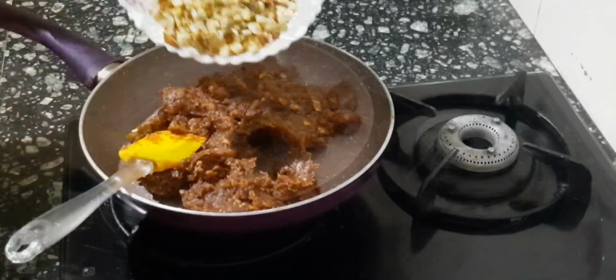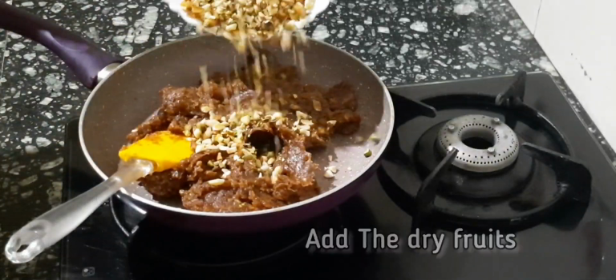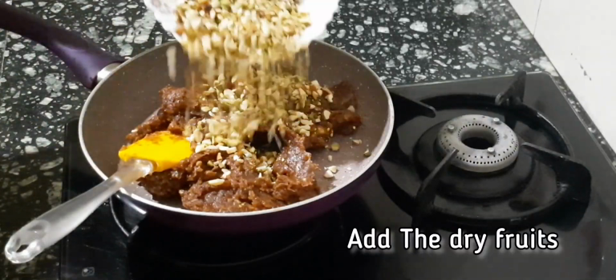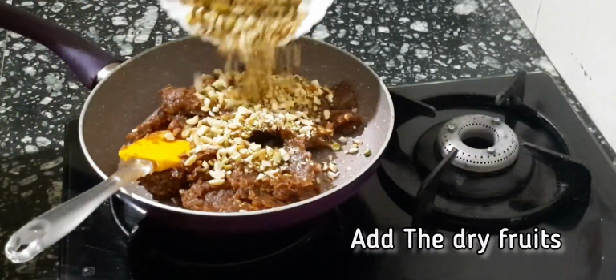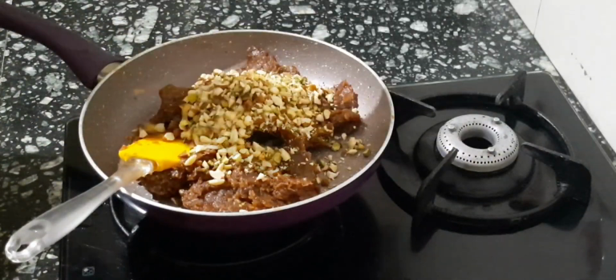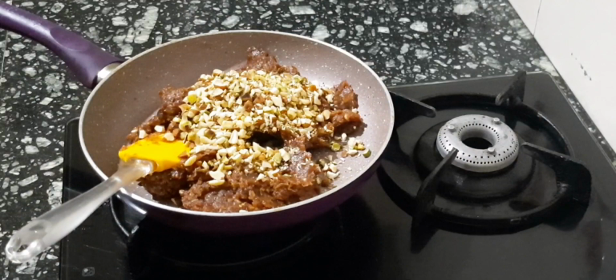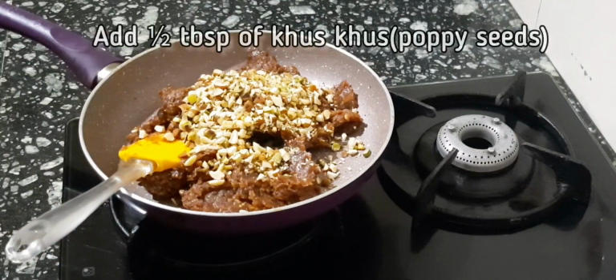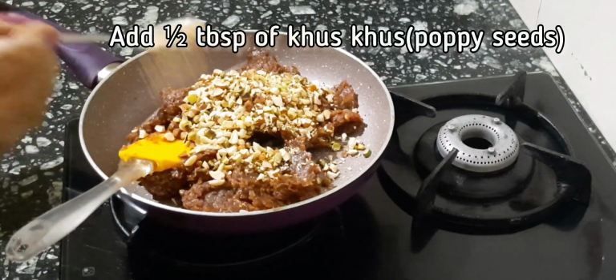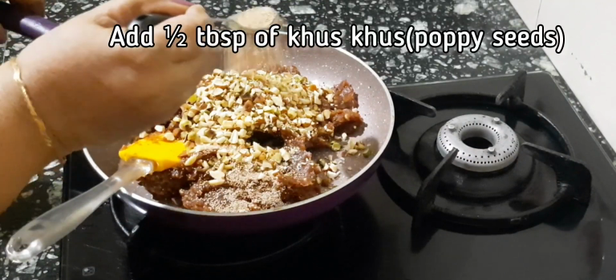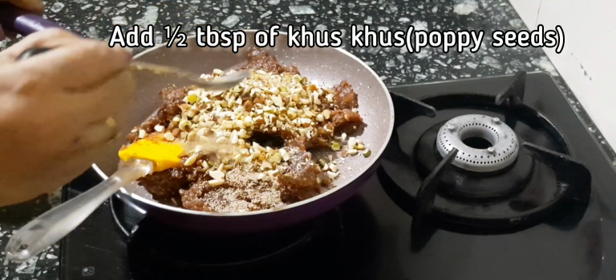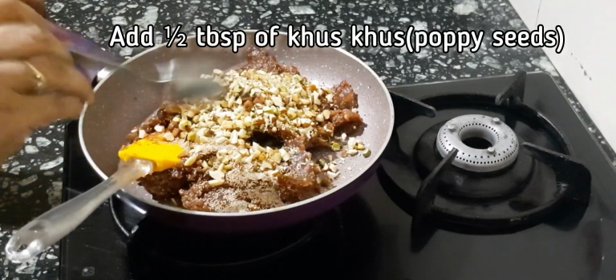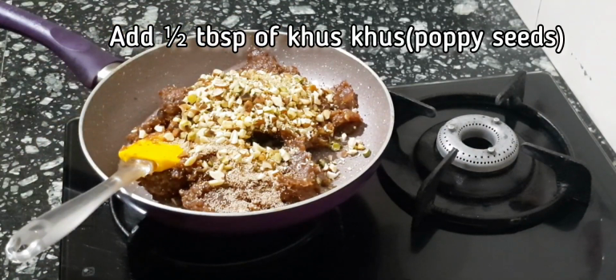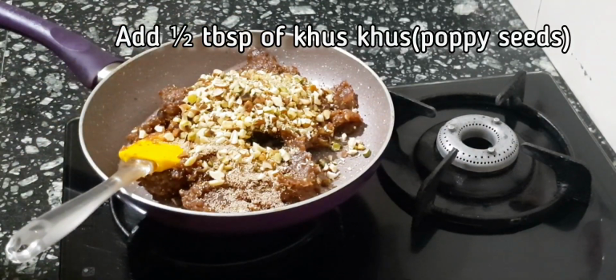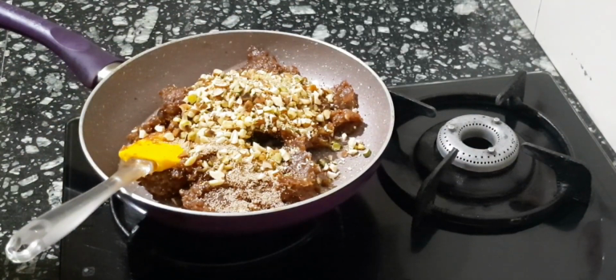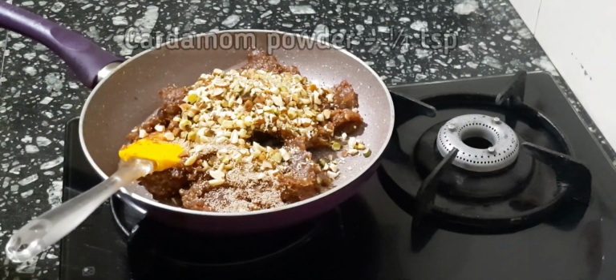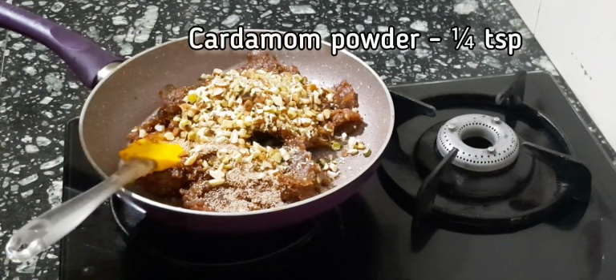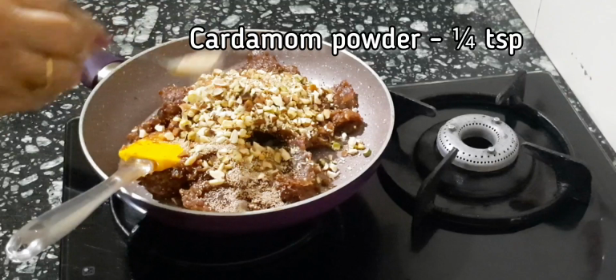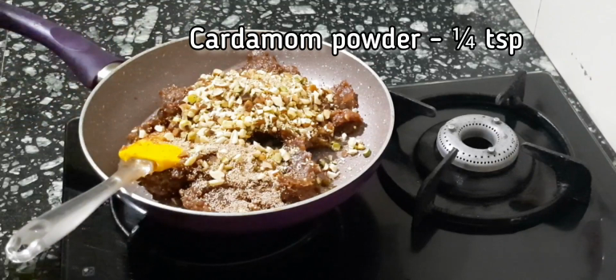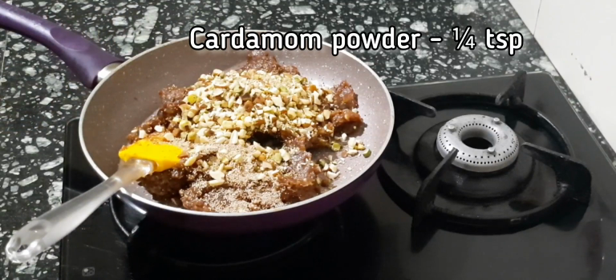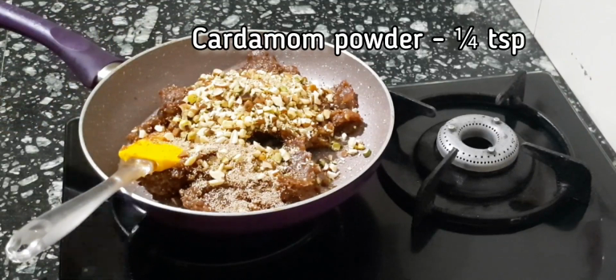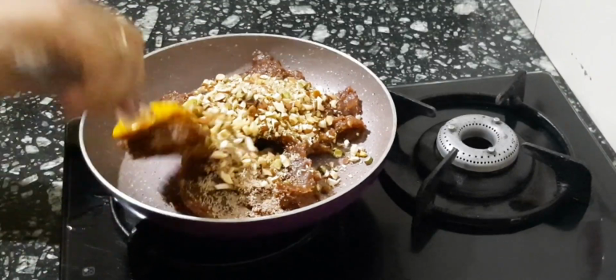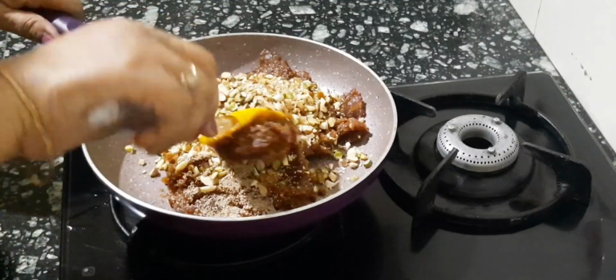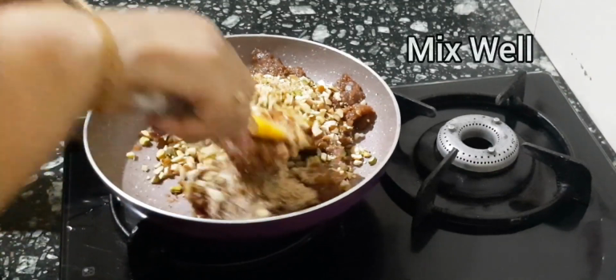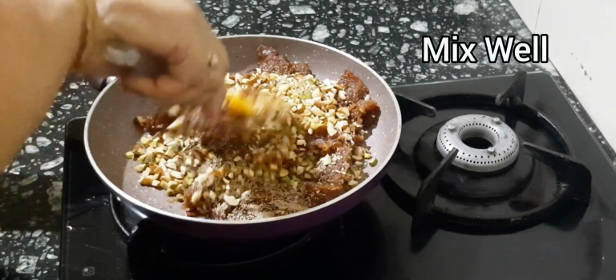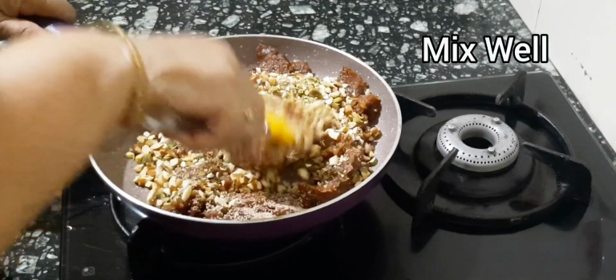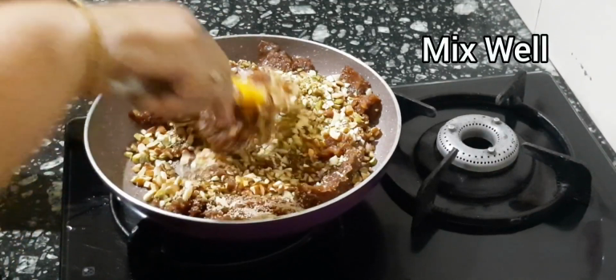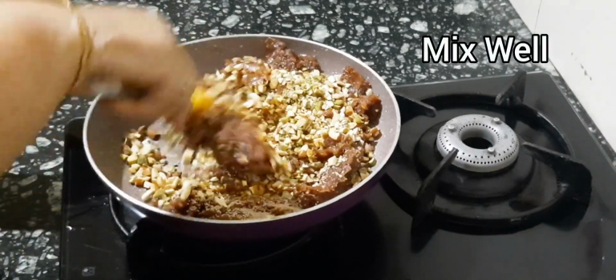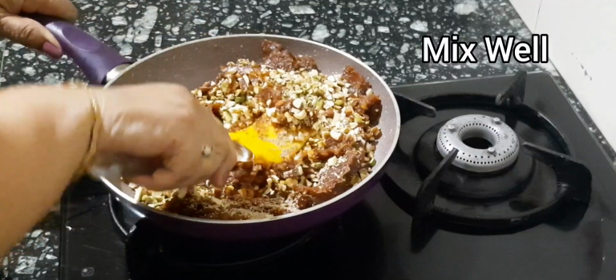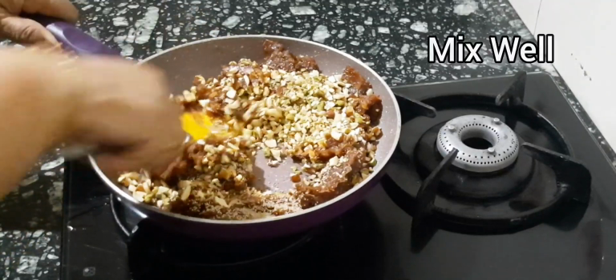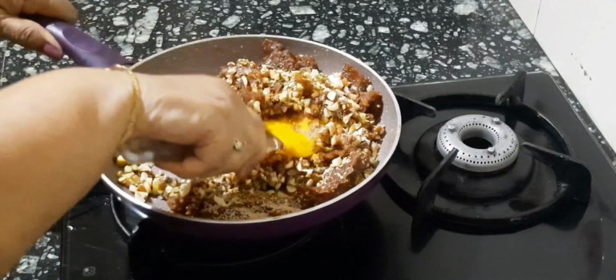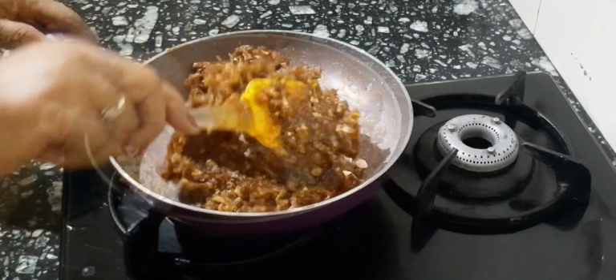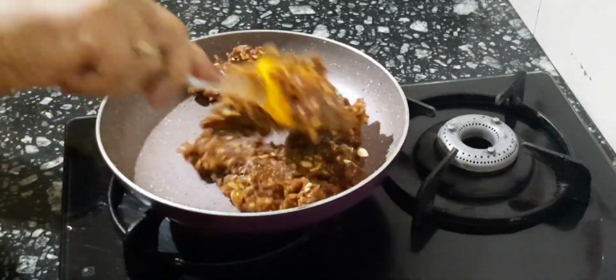Add the dry fruits, then add half a tablespoon of khas khas or poppy seeds and one-fourth teaspoon of cardamom powder. Mix all together nicely for a minute or till all the ingredients come together.